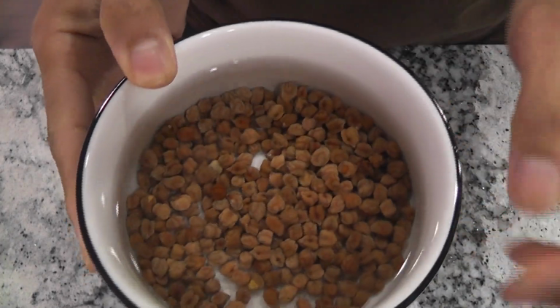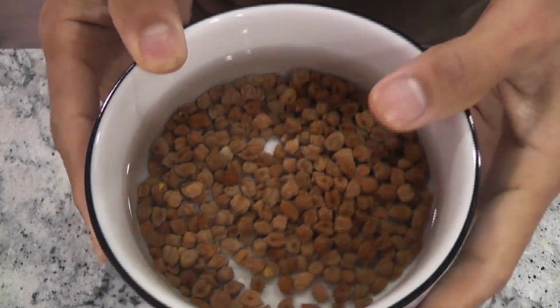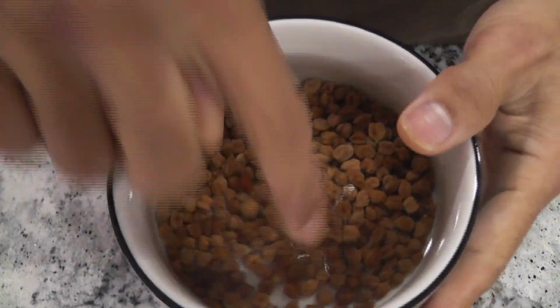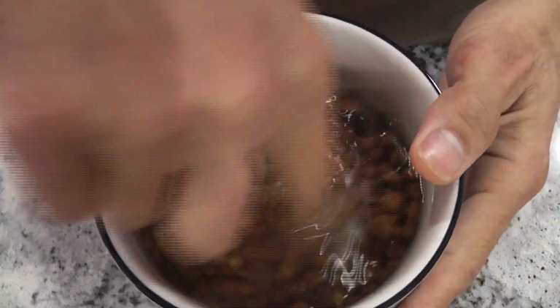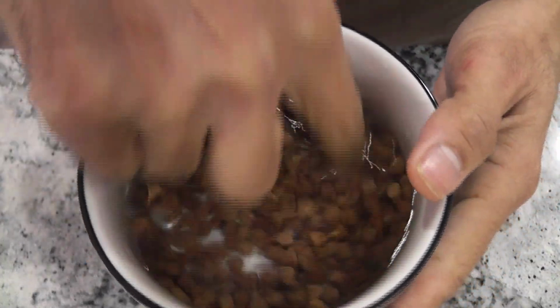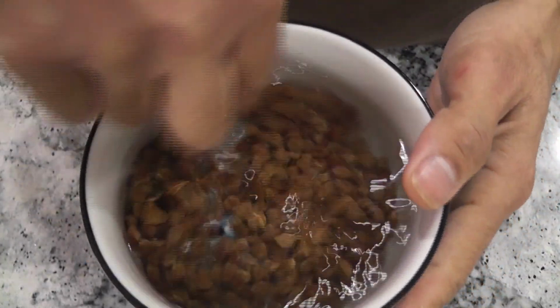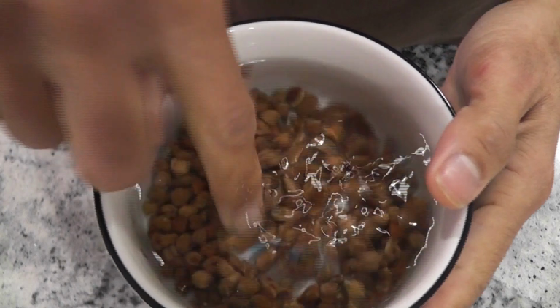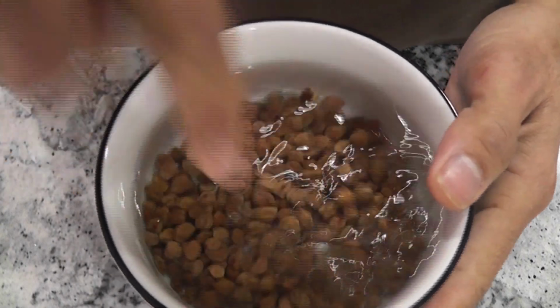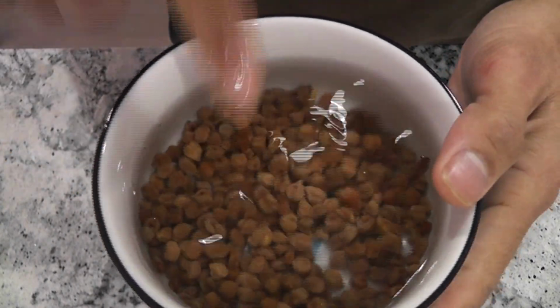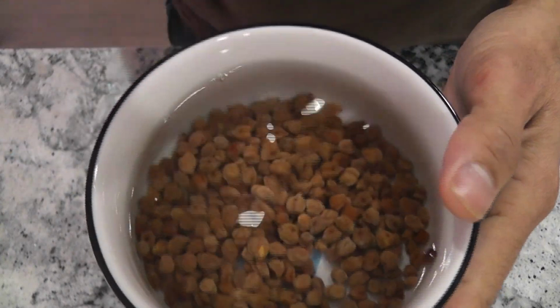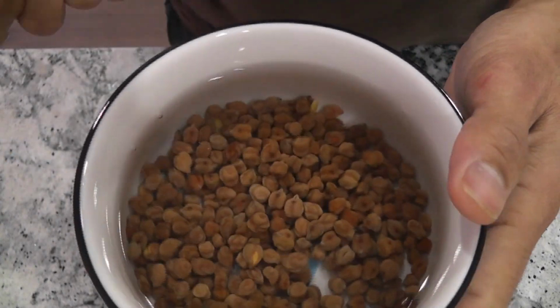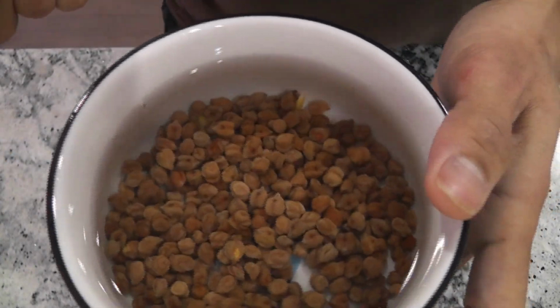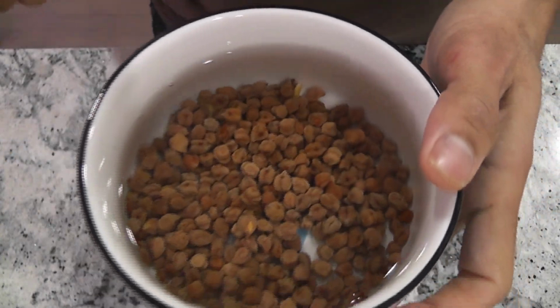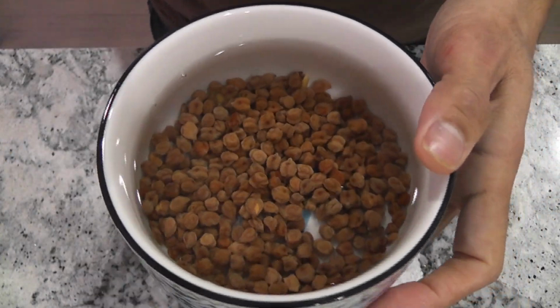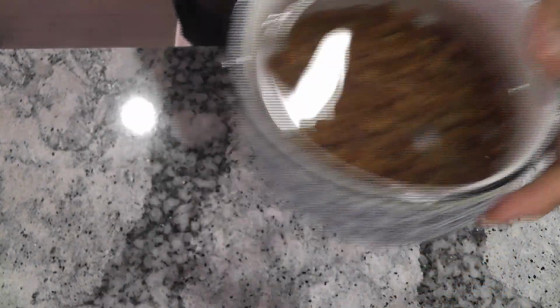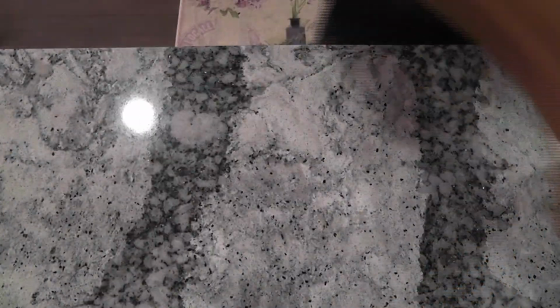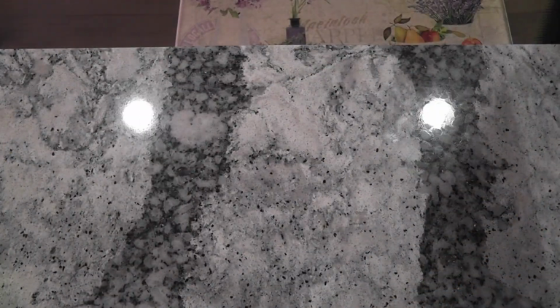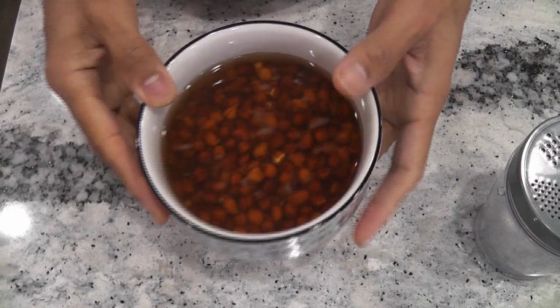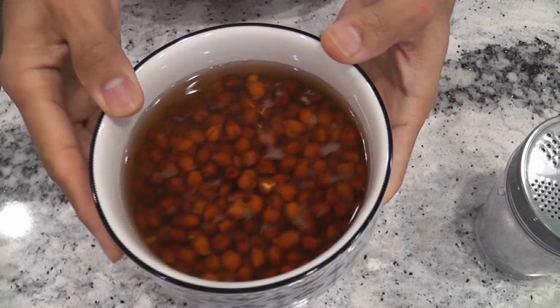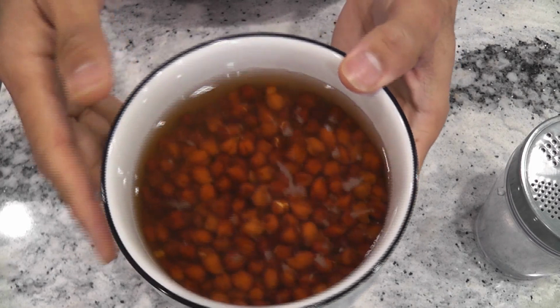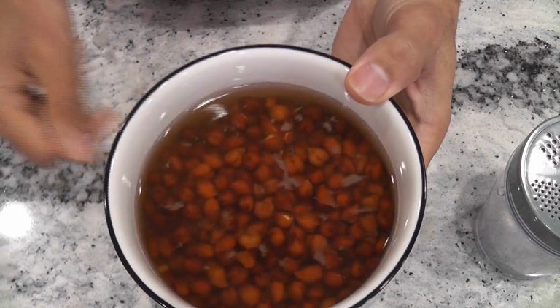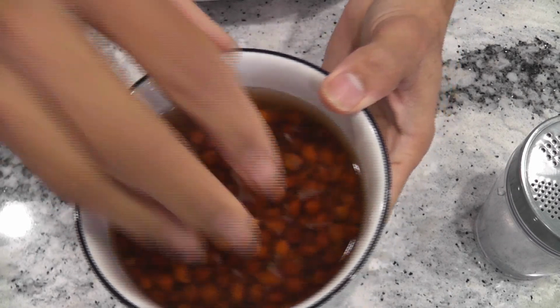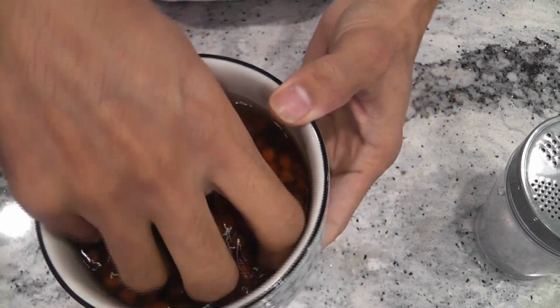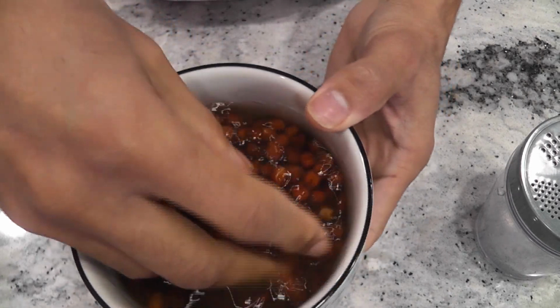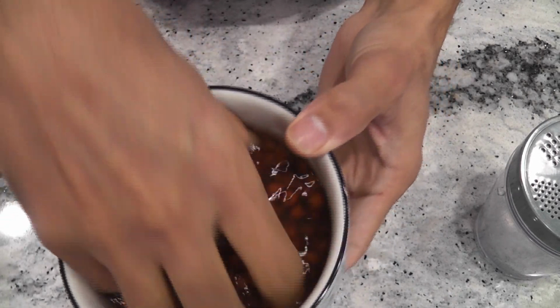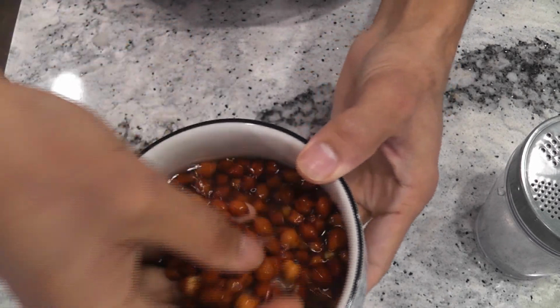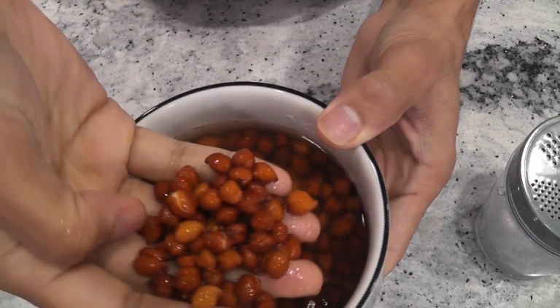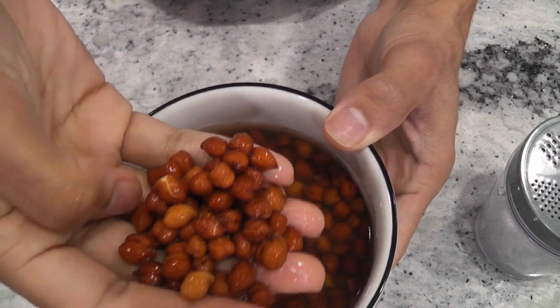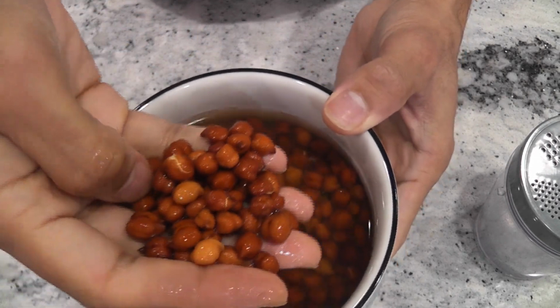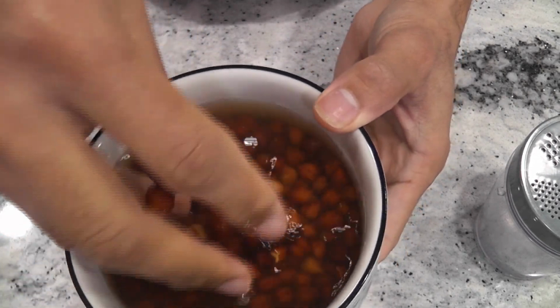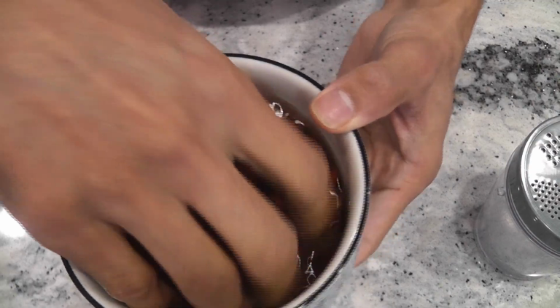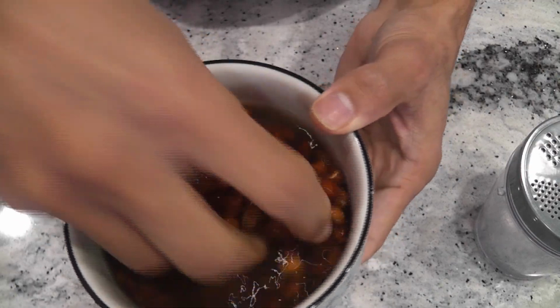Preparing the chickpea sprouts is very easy. First I will soak the seeds for 24 hours. The seeds have been soaking for 24 hours. I will dump the water and rinse the seeds thoroughly.